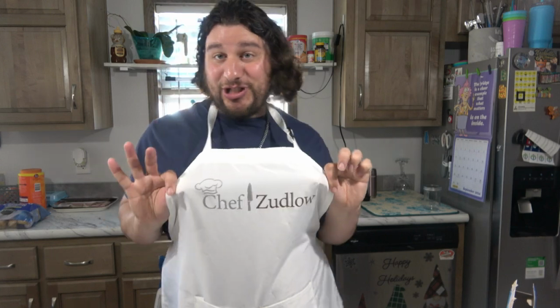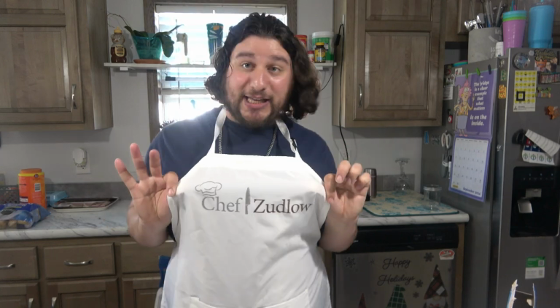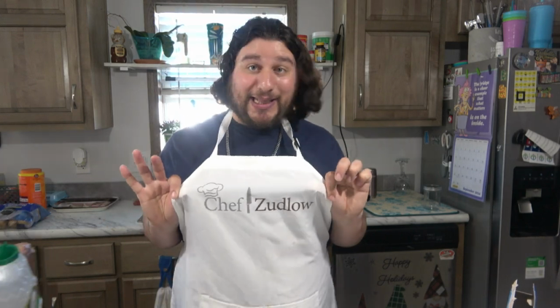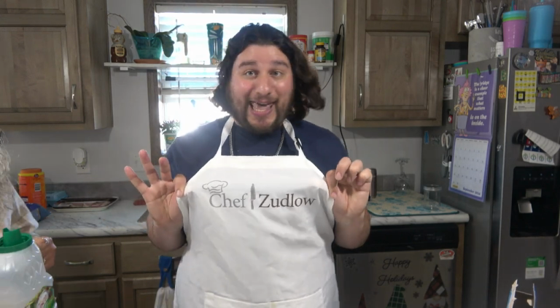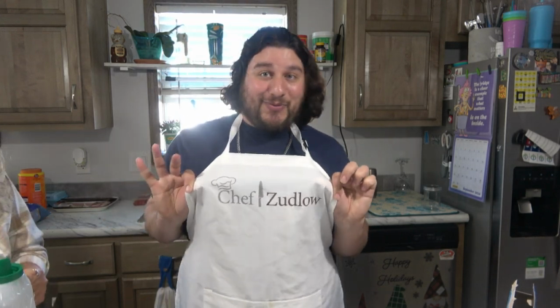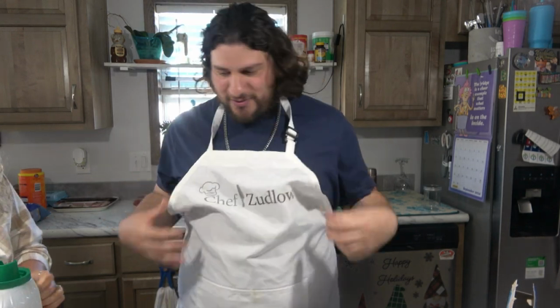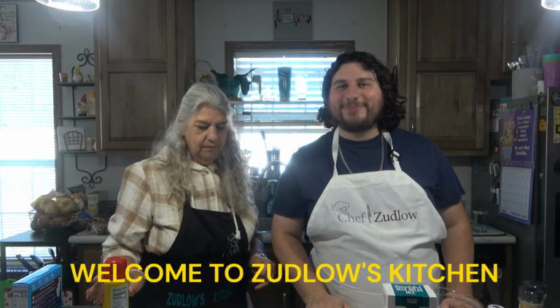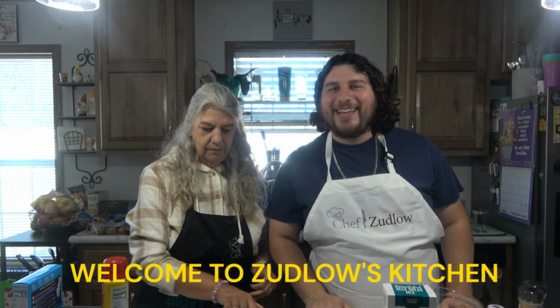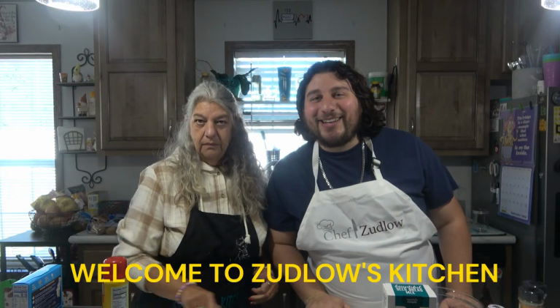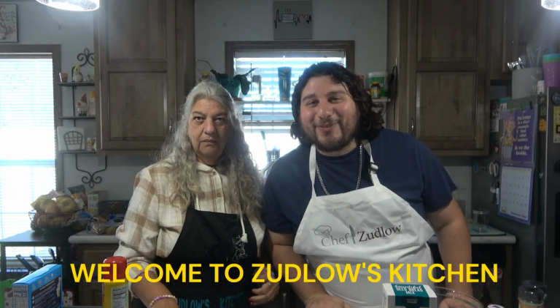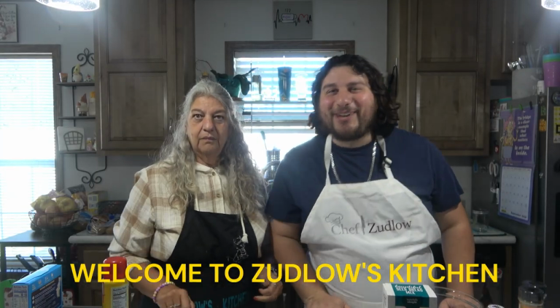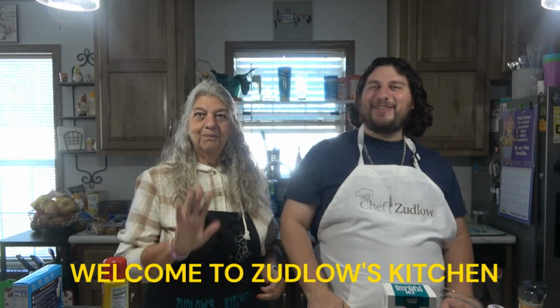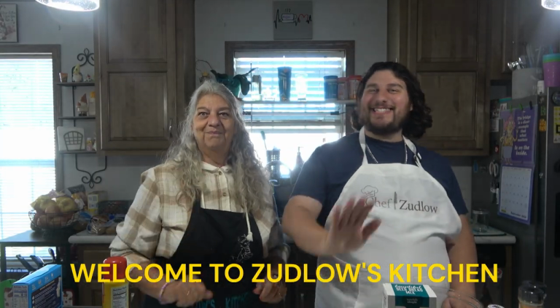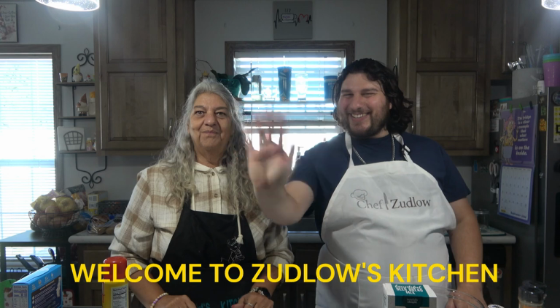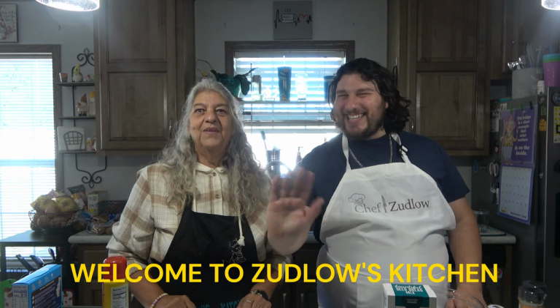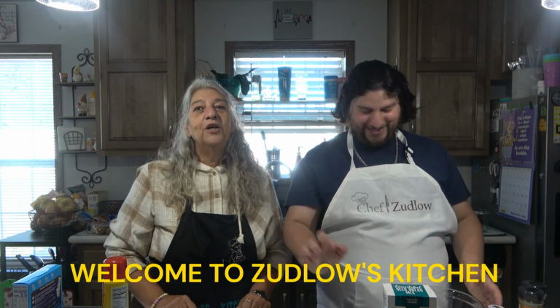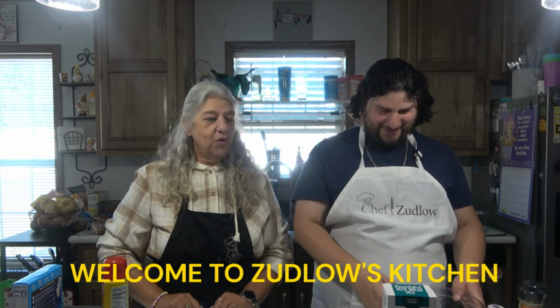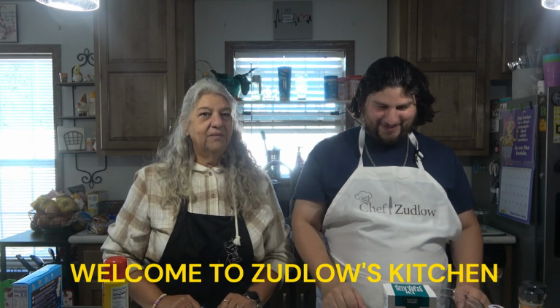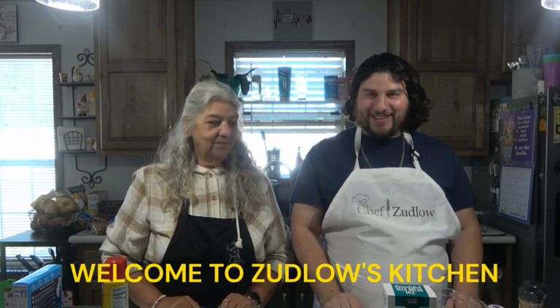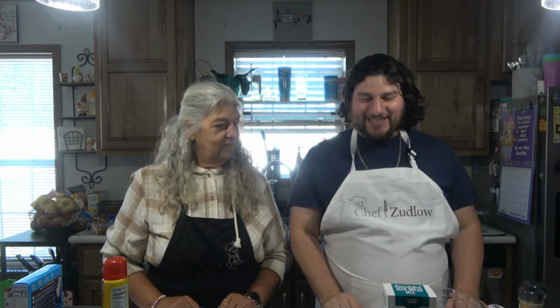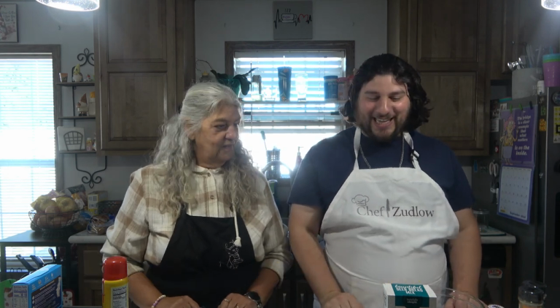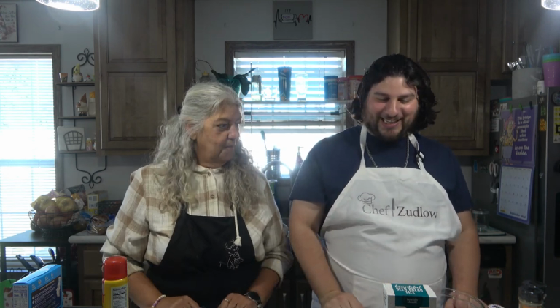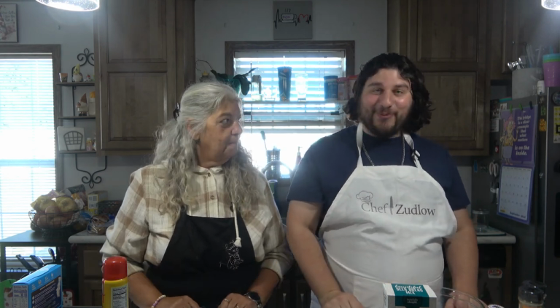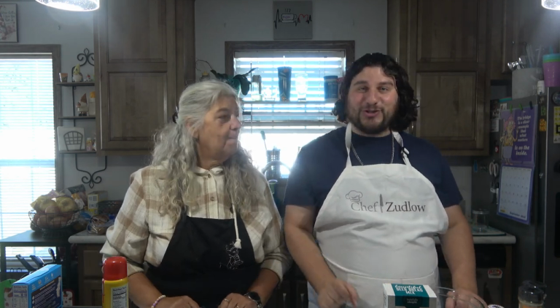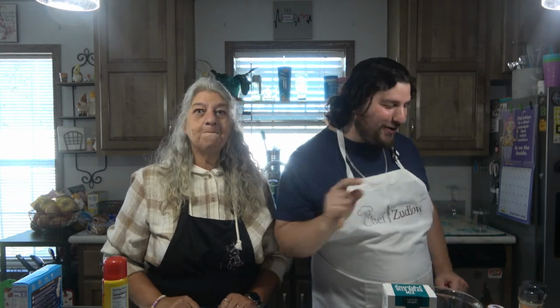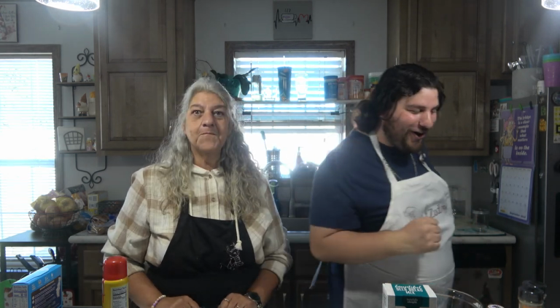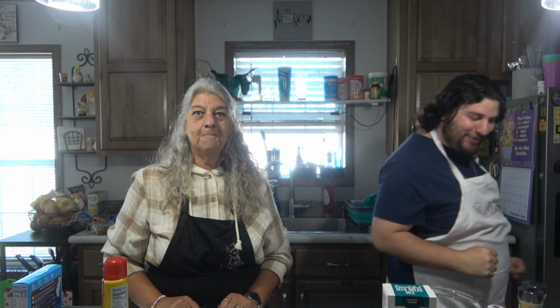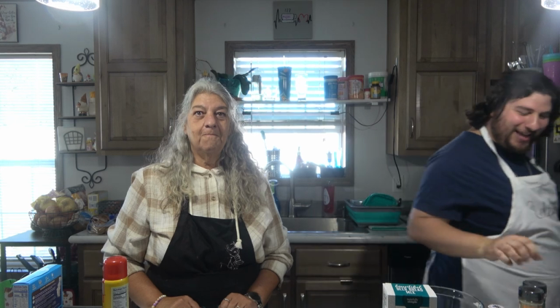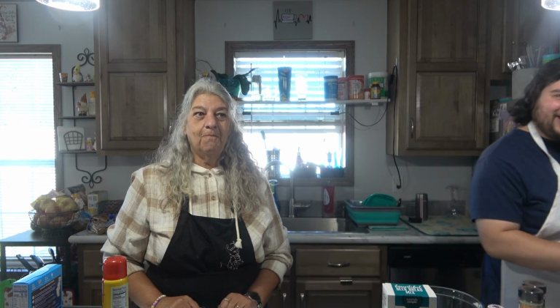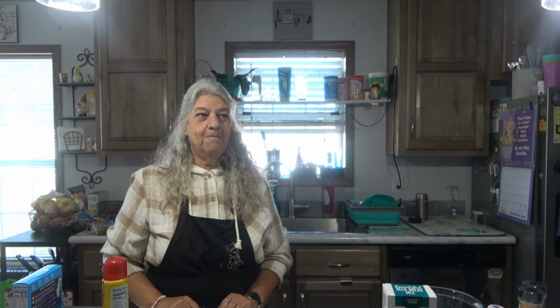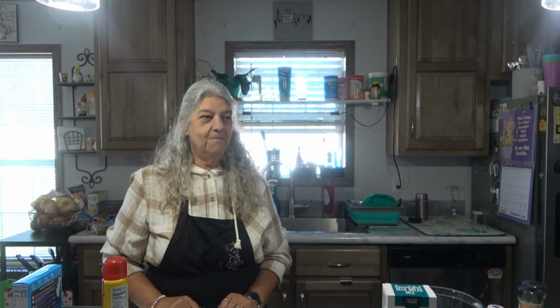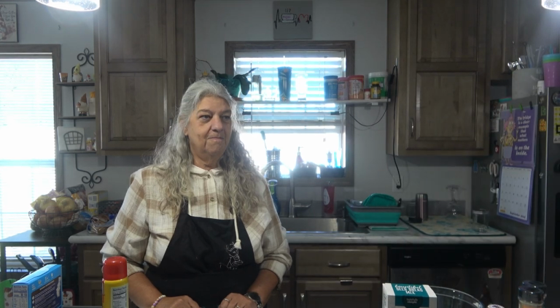Chef Zublo in the house. Hello everyone and welcome to Zublo's Kitchen. Good morning. Today we're going to show you our haul of what we got for the Tastefully Simple.